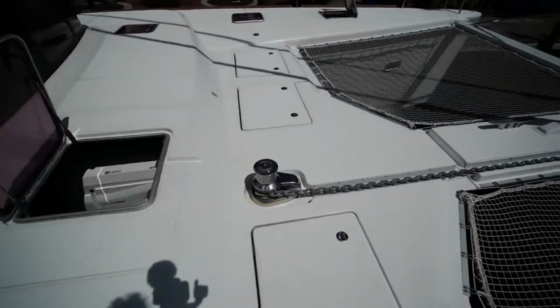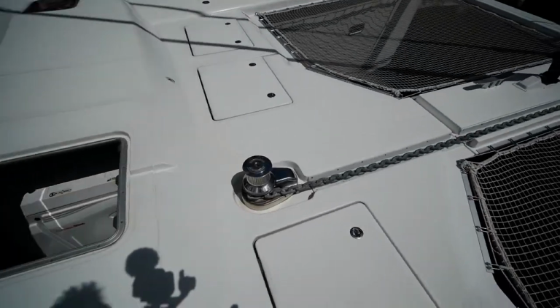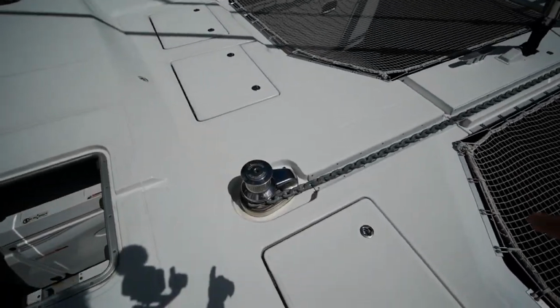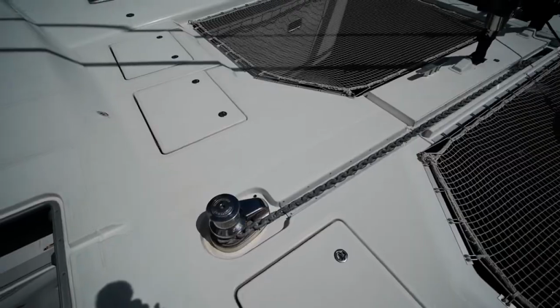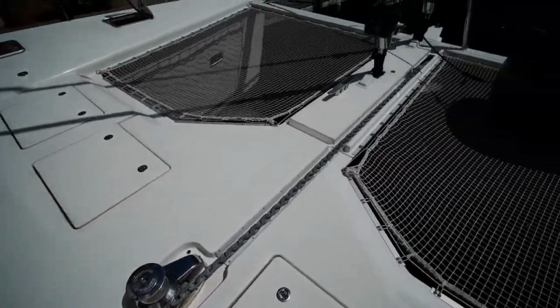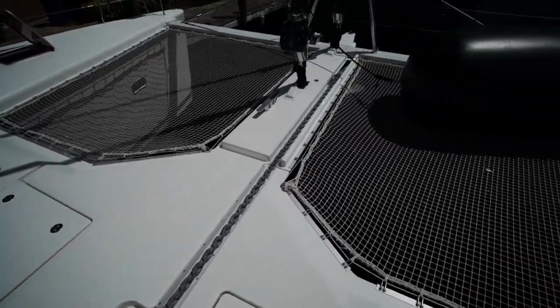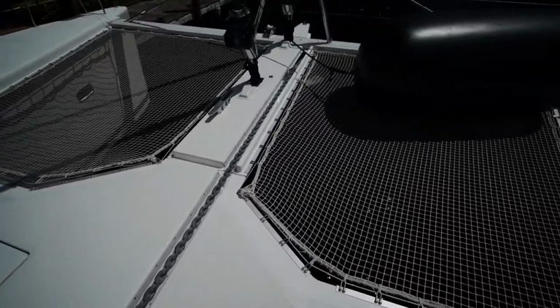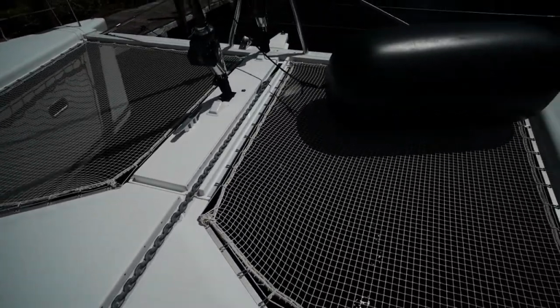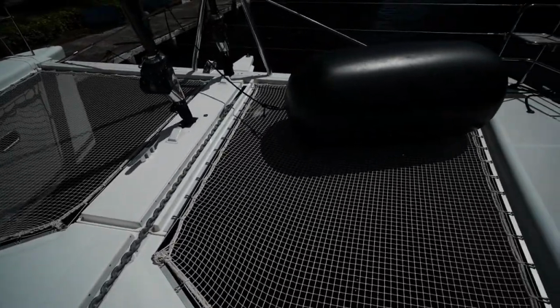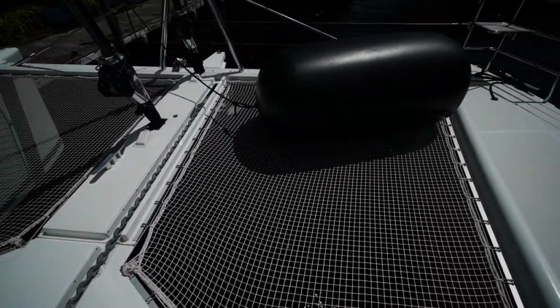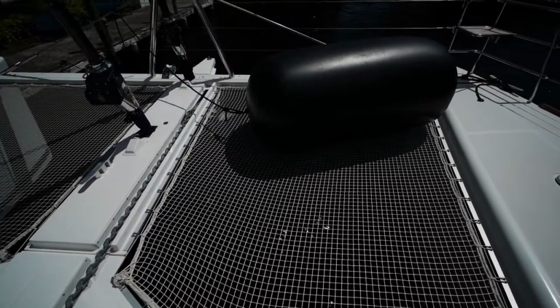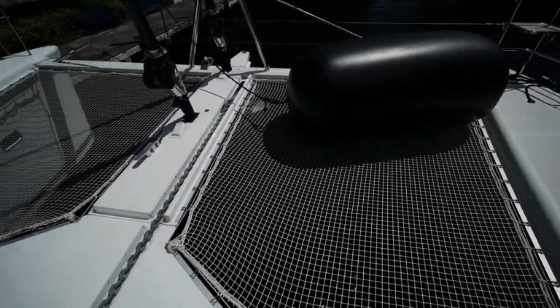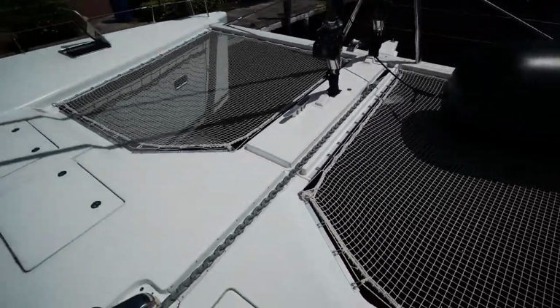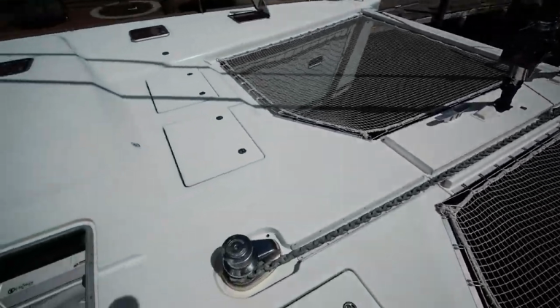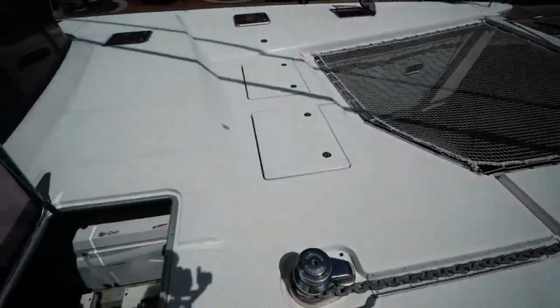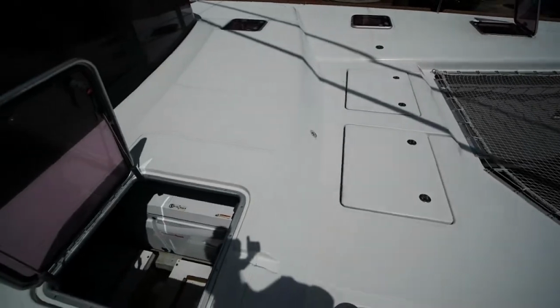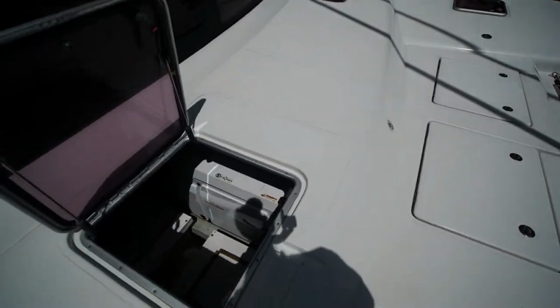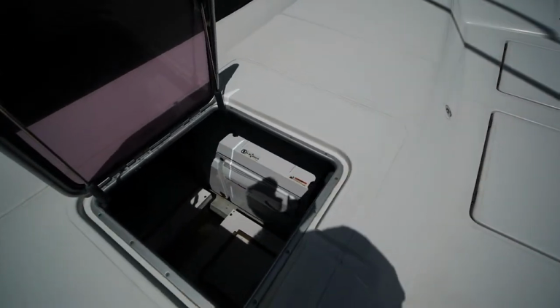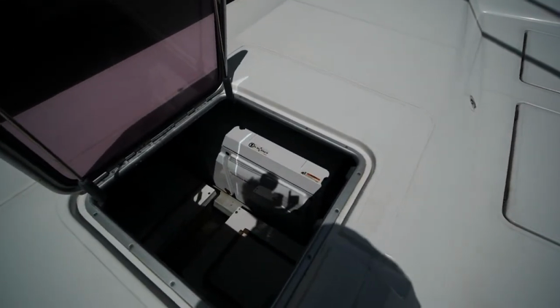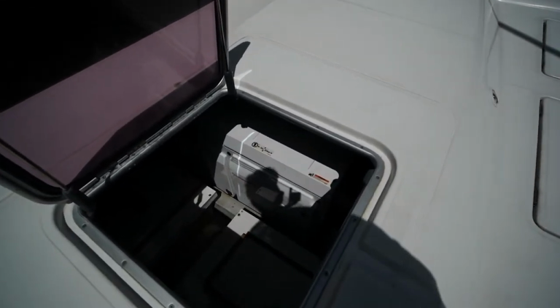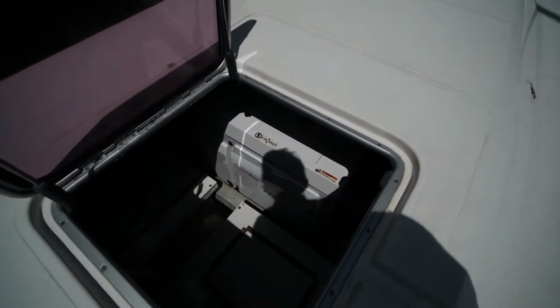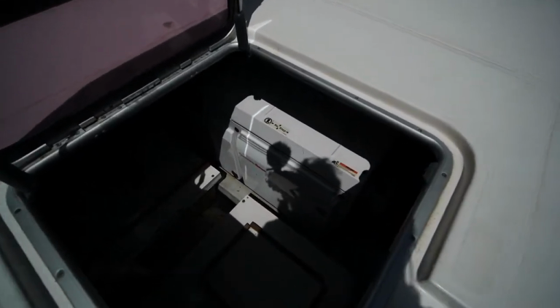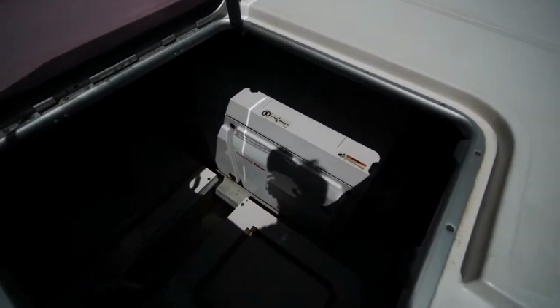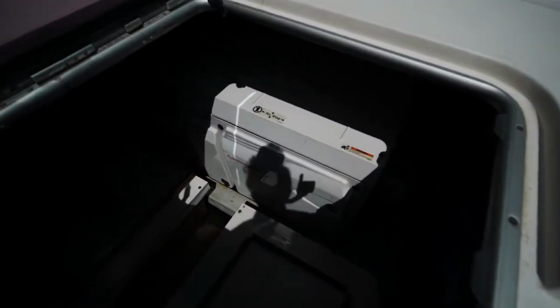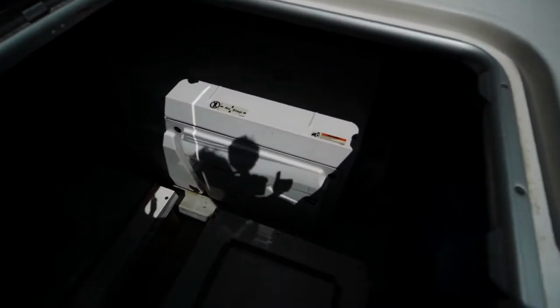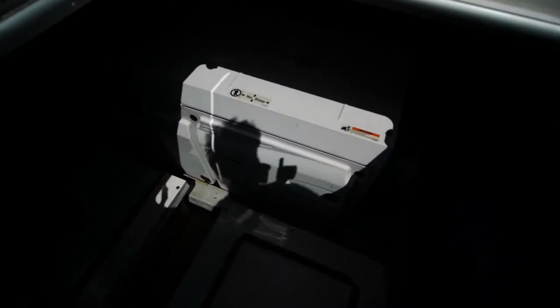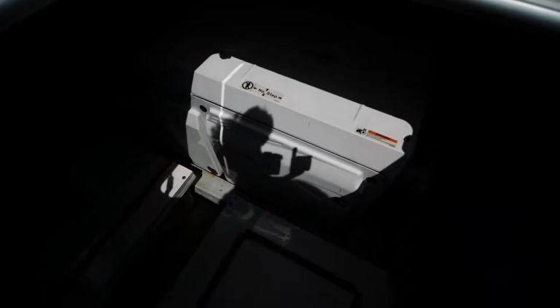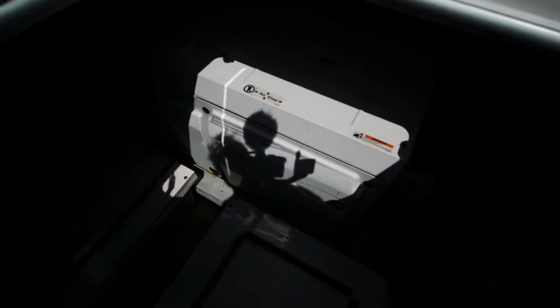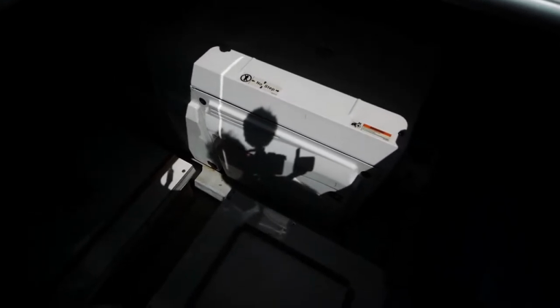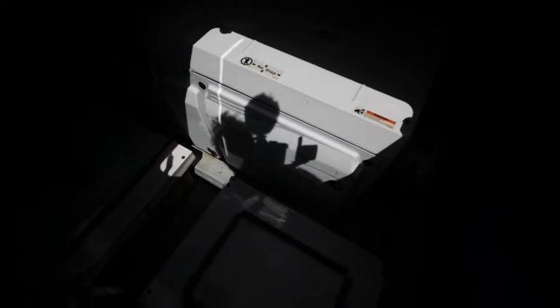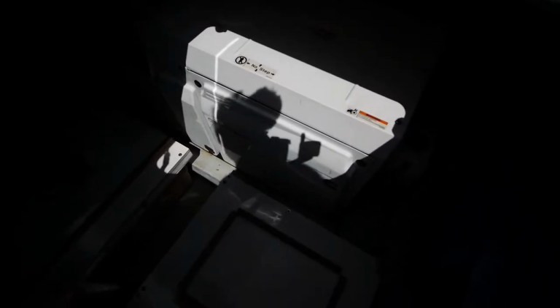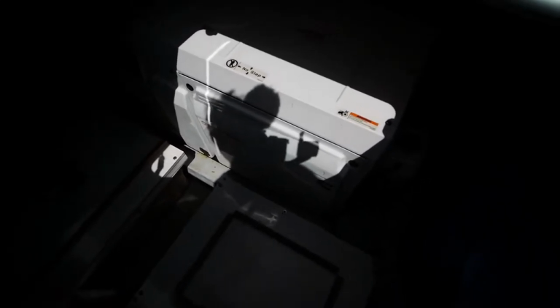There's a Lewmar windlass here that leads to a plow anchor. In the forward hatch you've got the first of the Cummins Onan generators — 21.5 kilowatt.